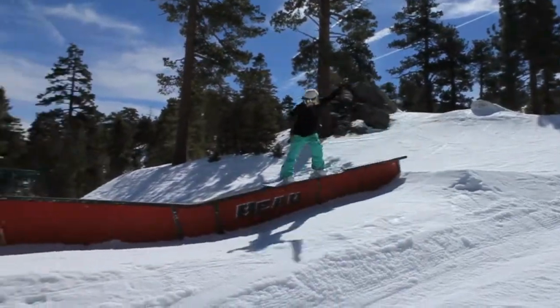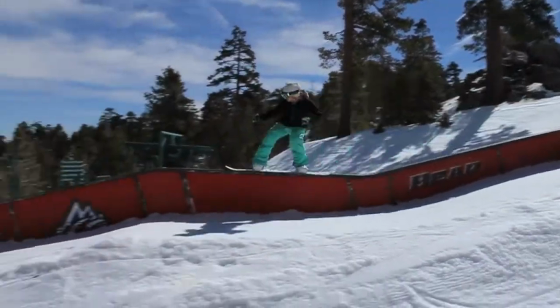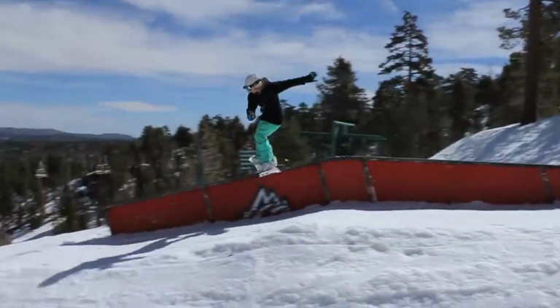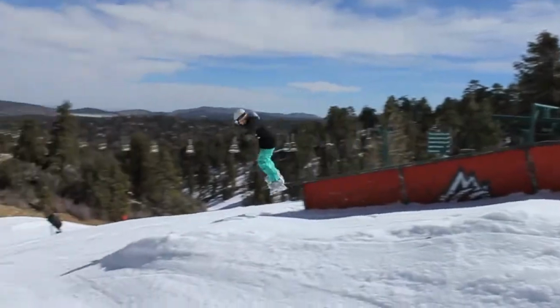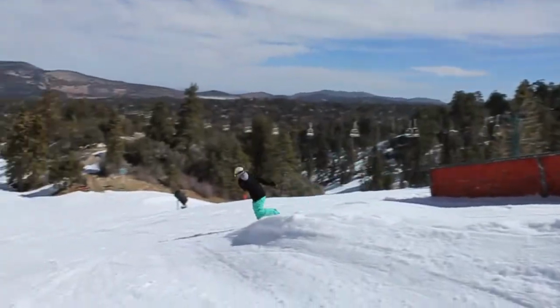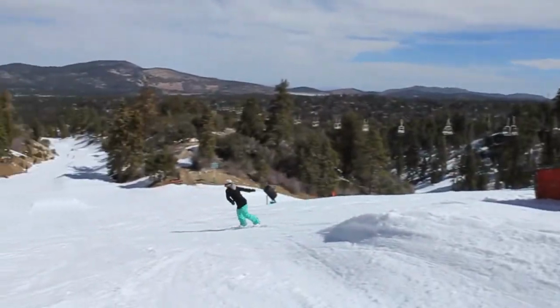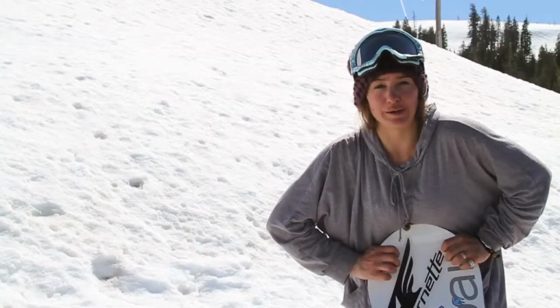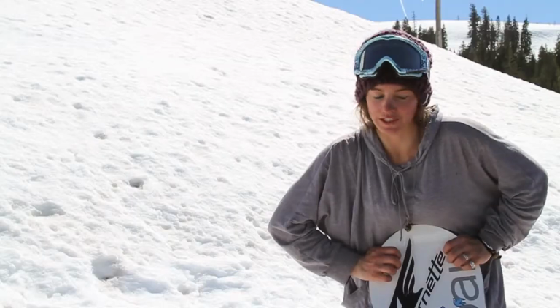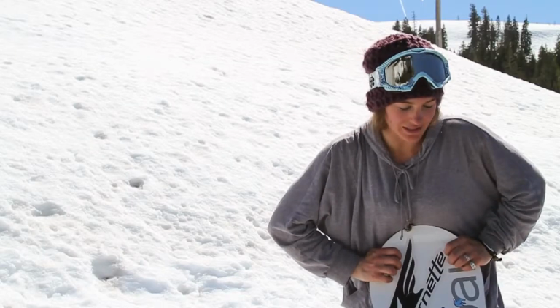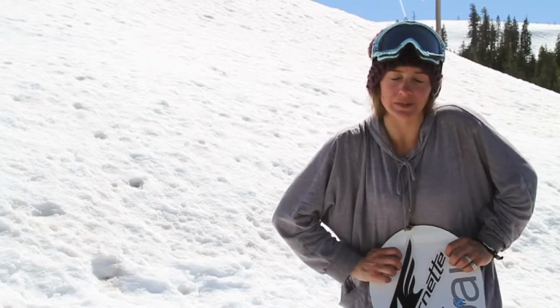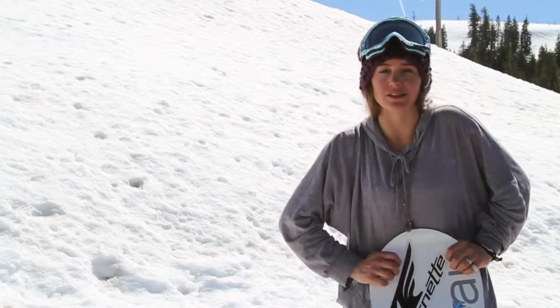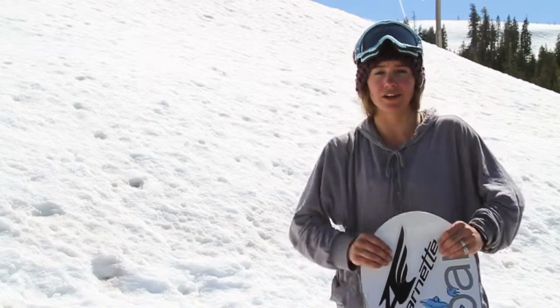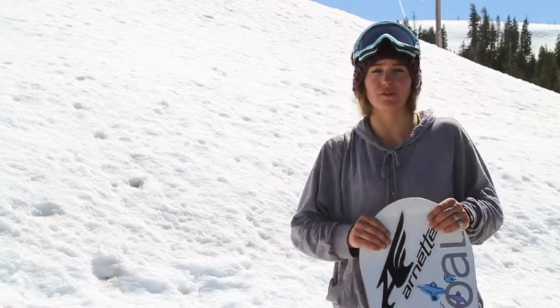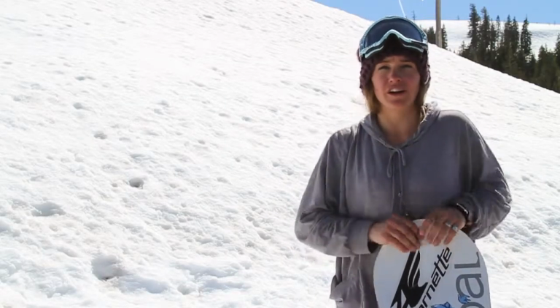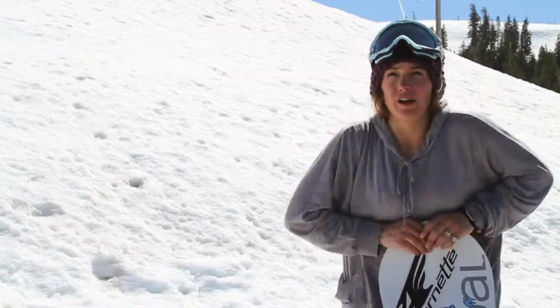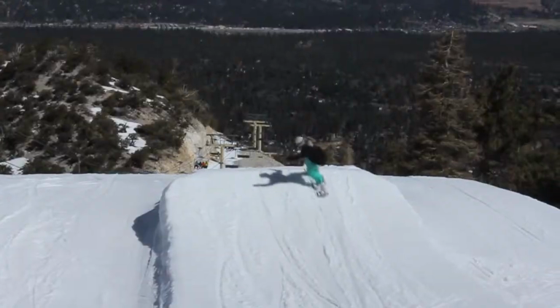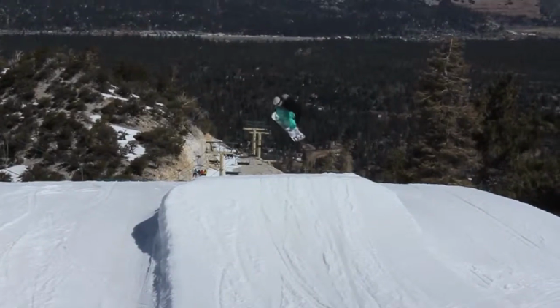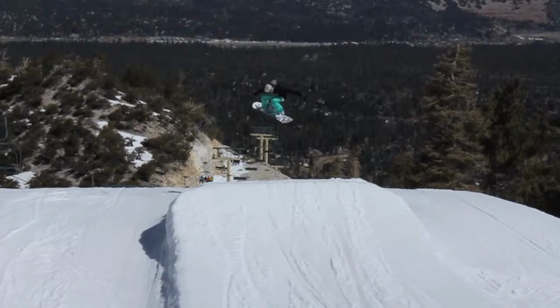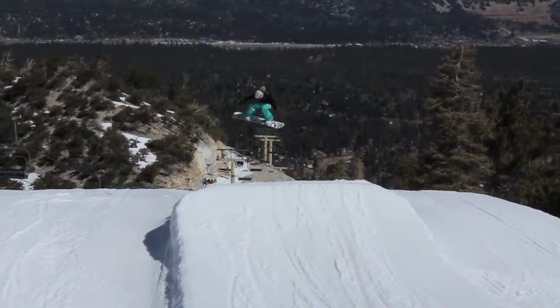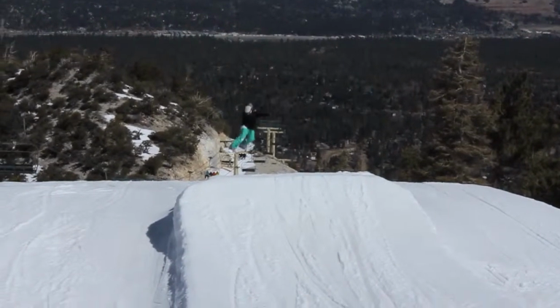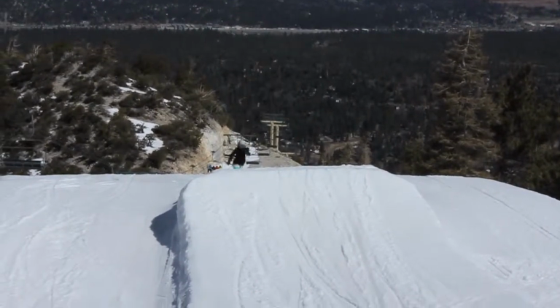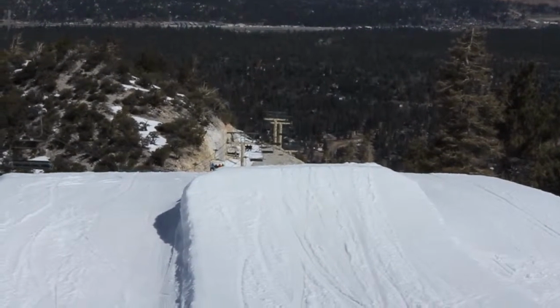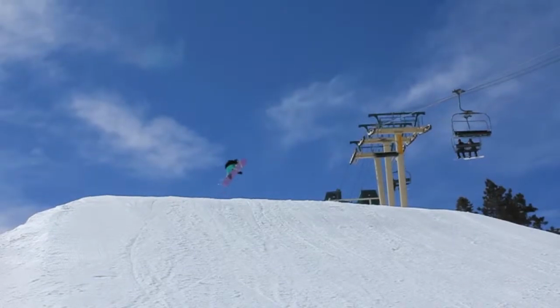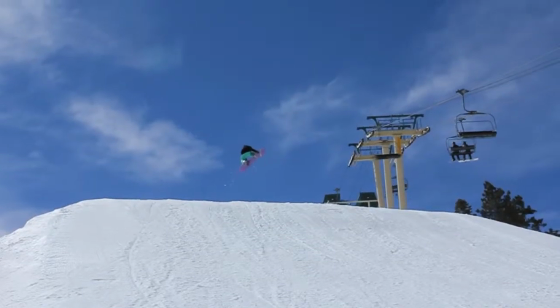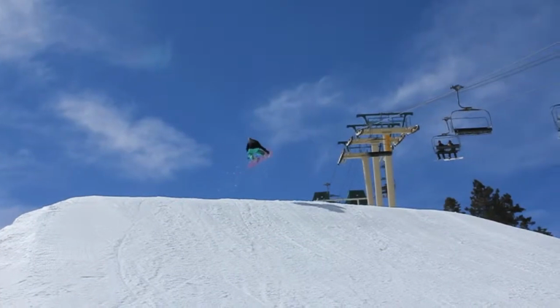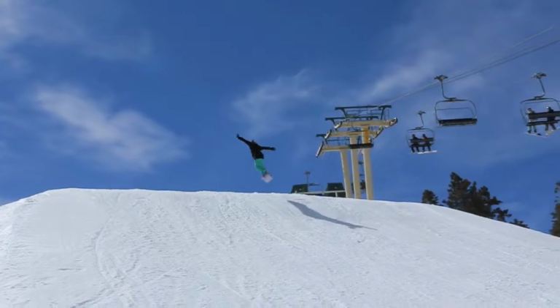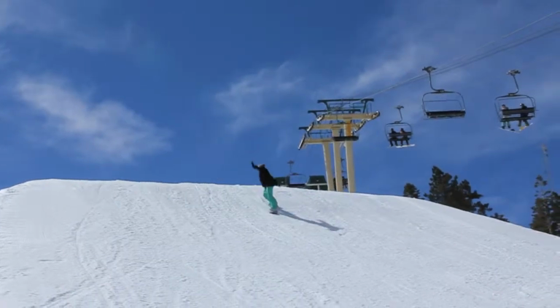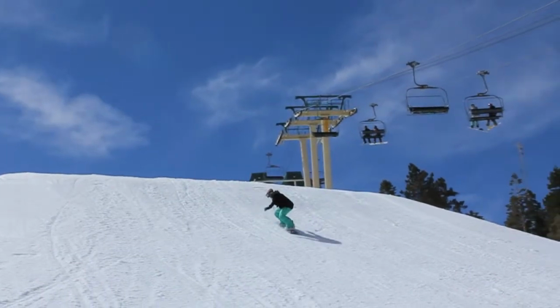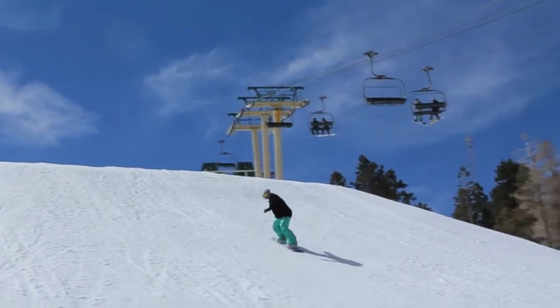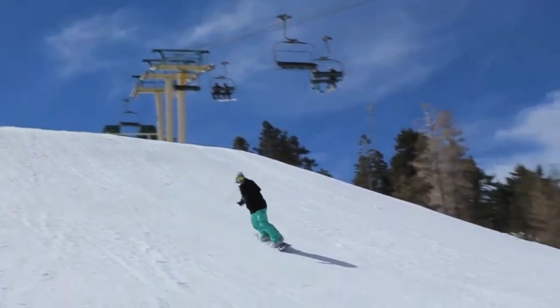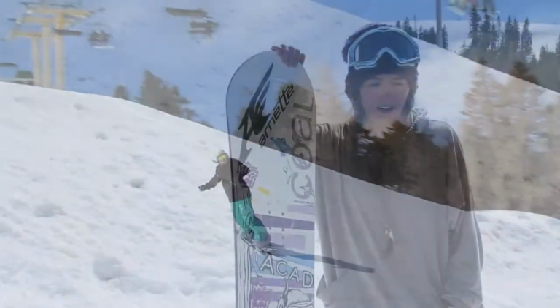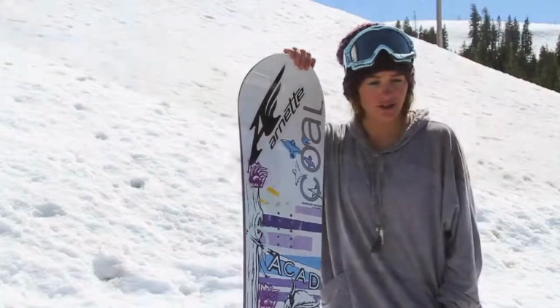I have tried out our reverse camber, which is really fun. It's buttery, but this one is a little different. It's stiffer, with a little bit more control after jumps. You kind of just land and it takes you where you want to go. It carries an edge.